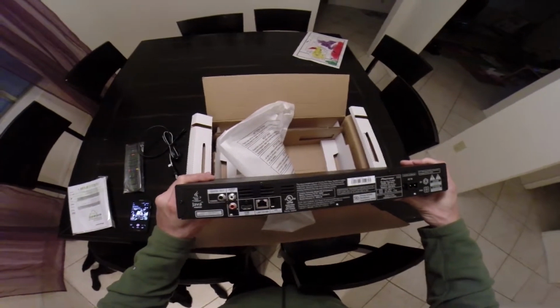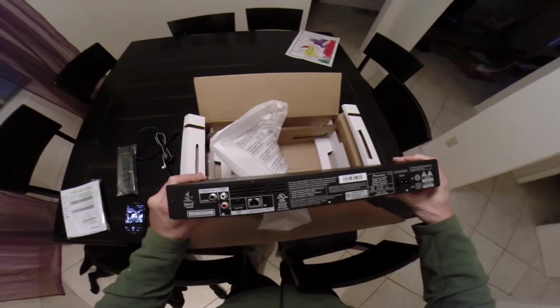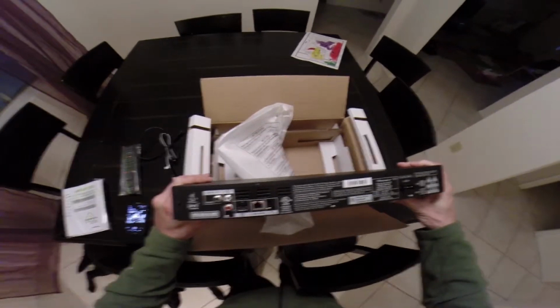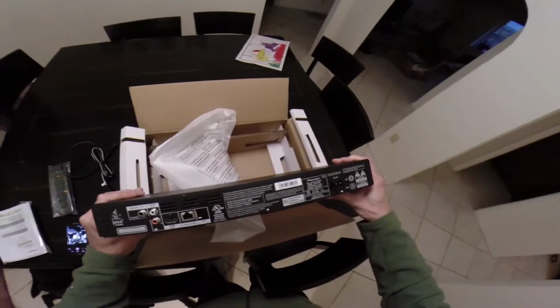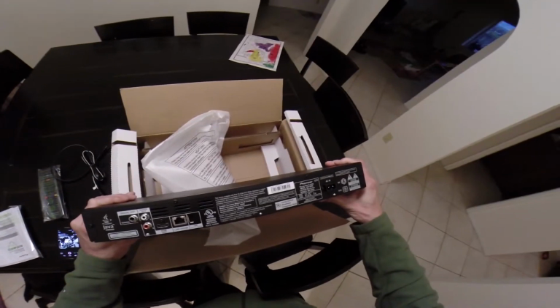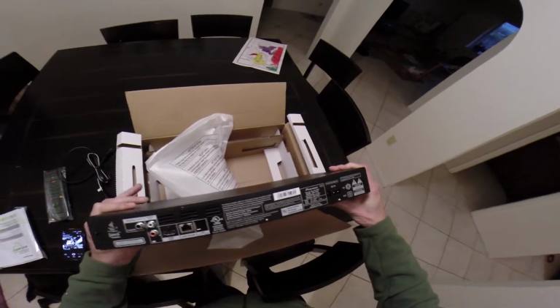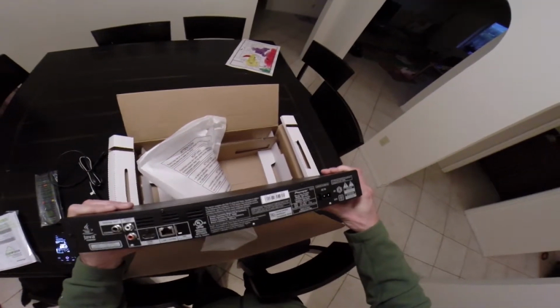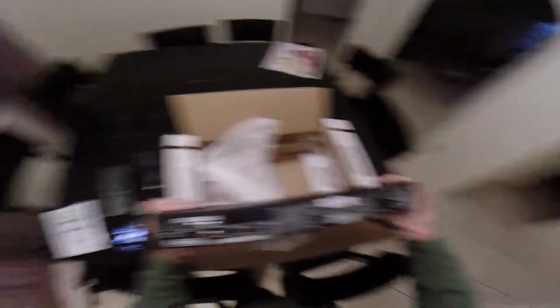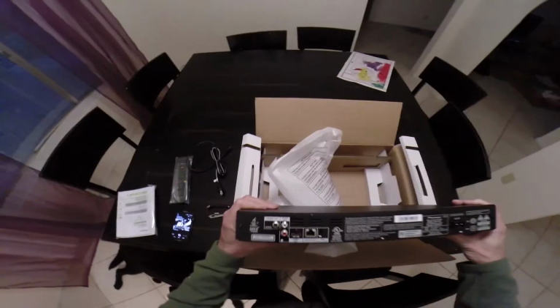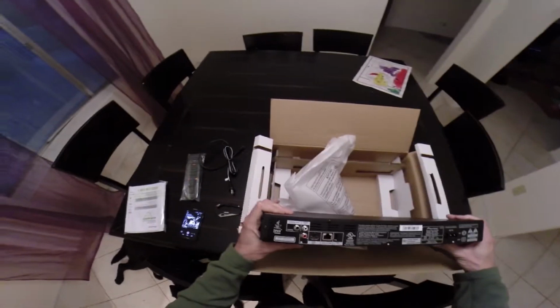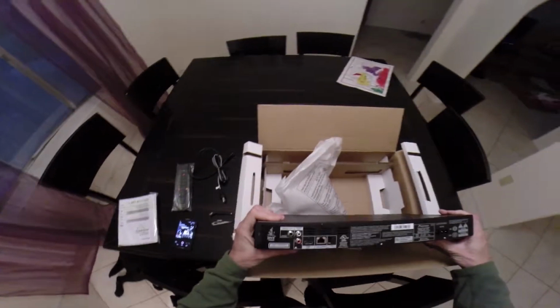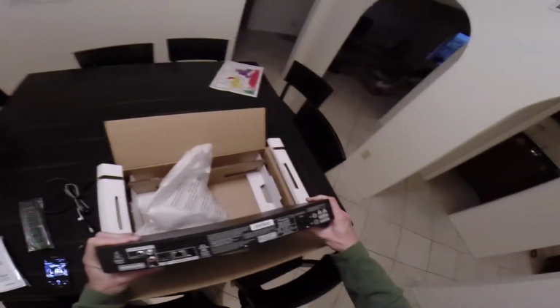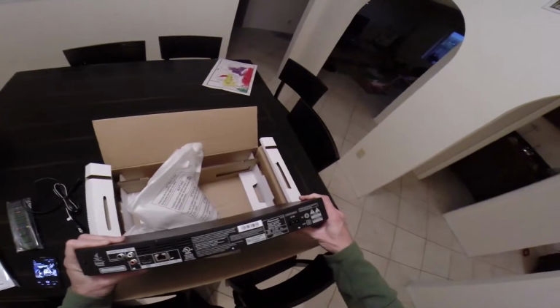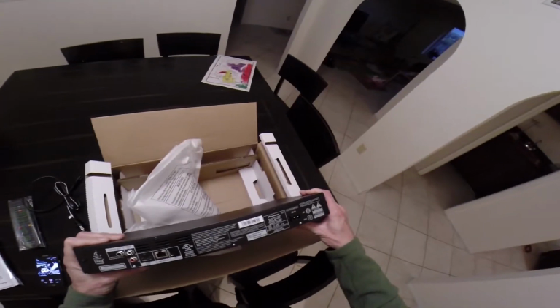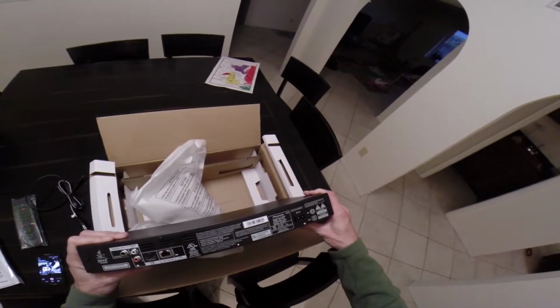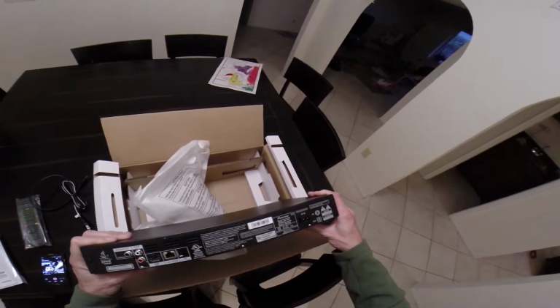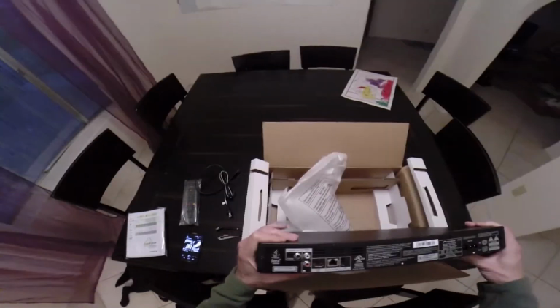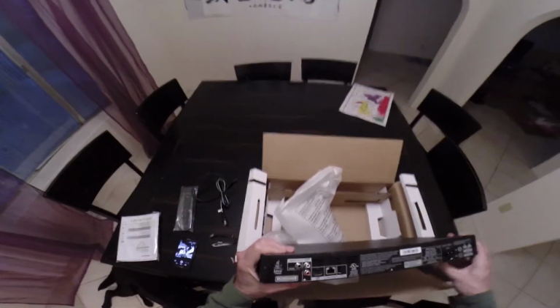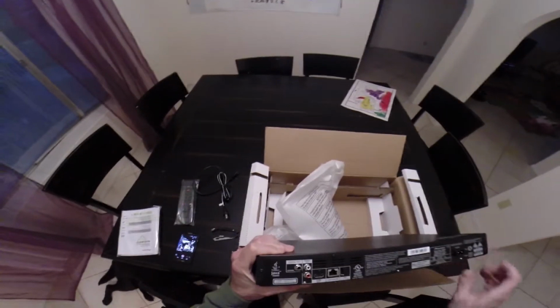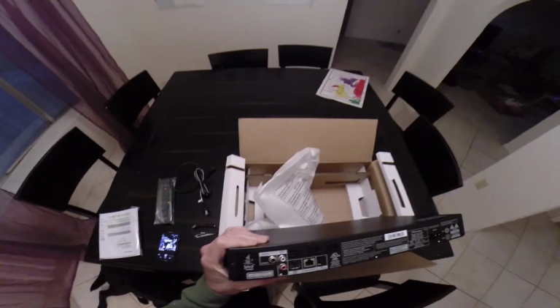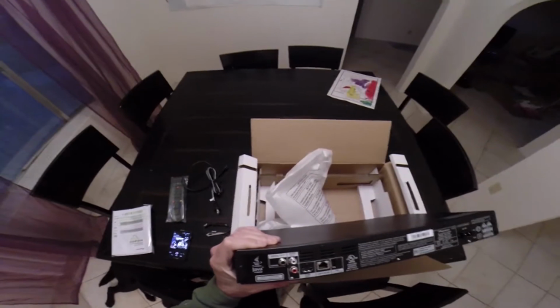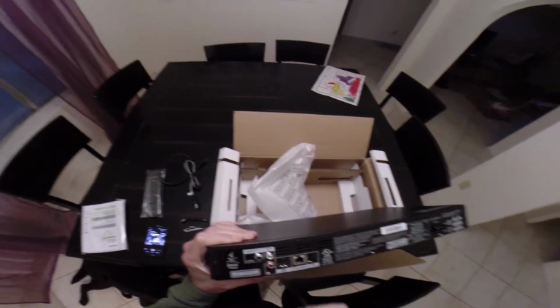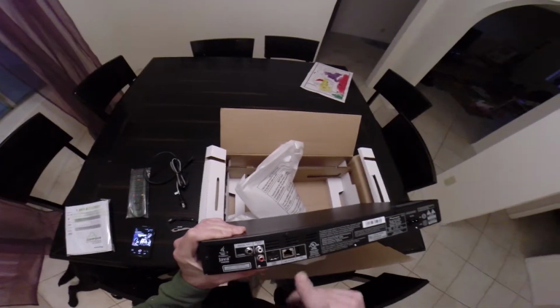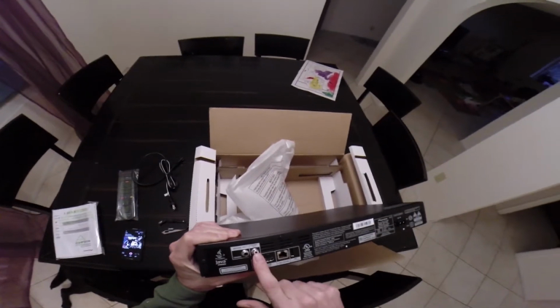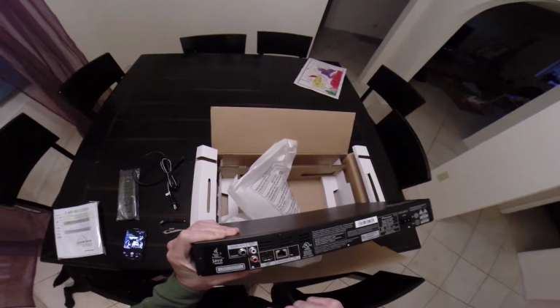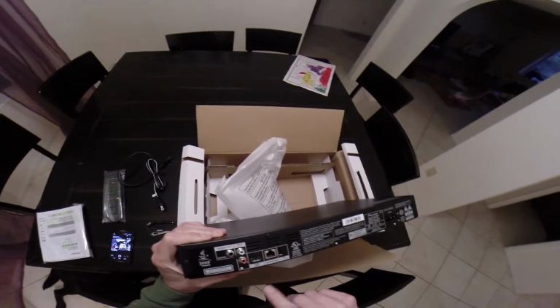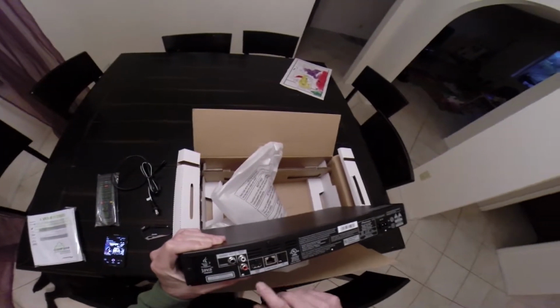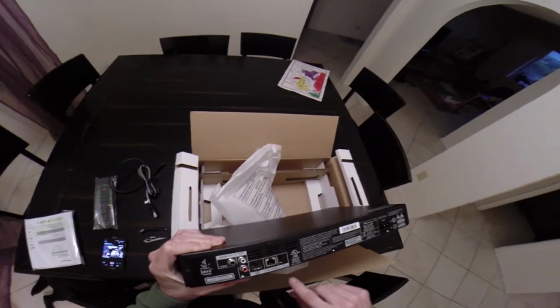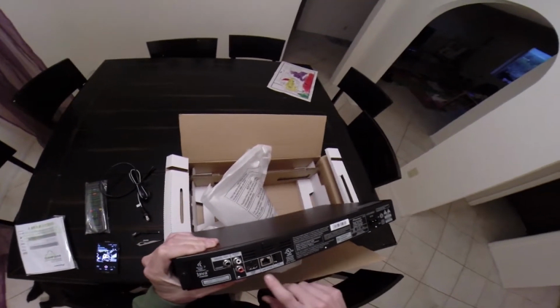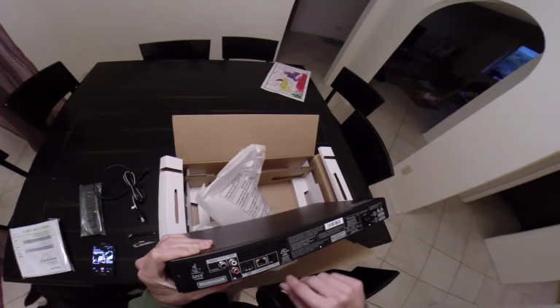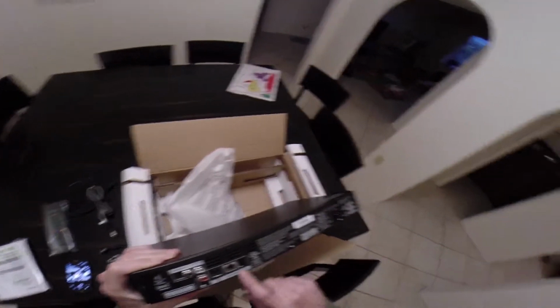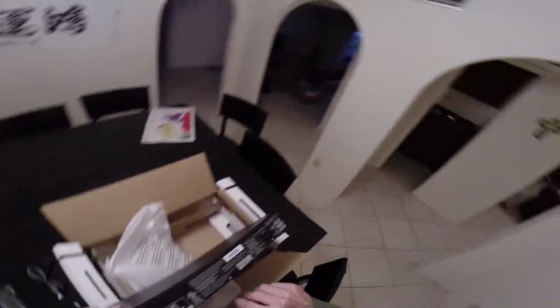So there it is, Pioneer Elite BPD-80FD. We got two outputs, HDMI, LAN, USB.